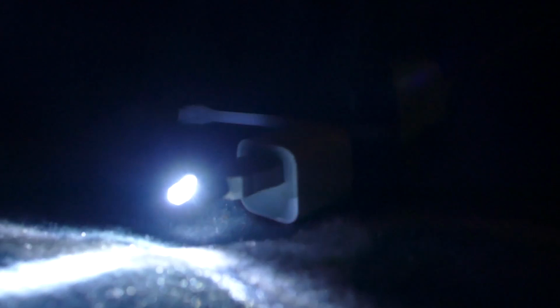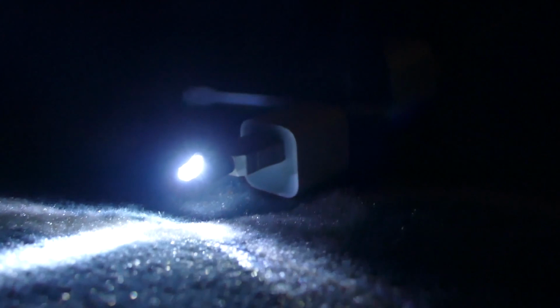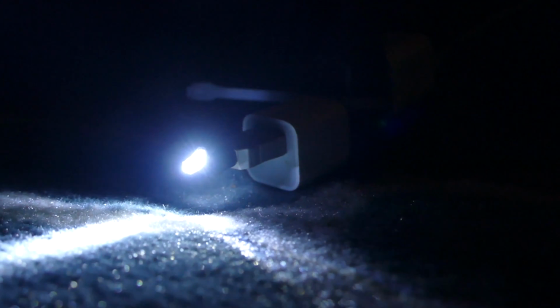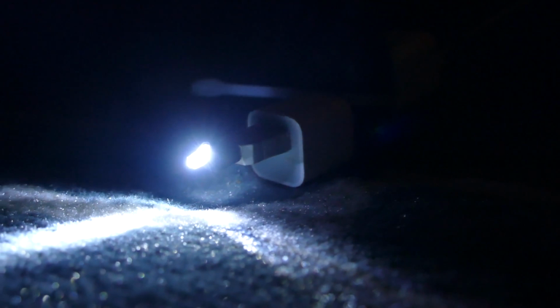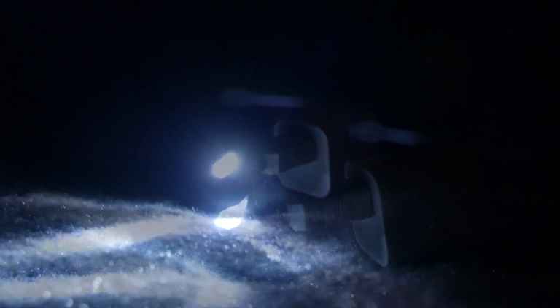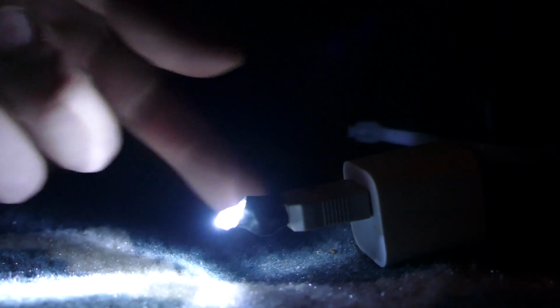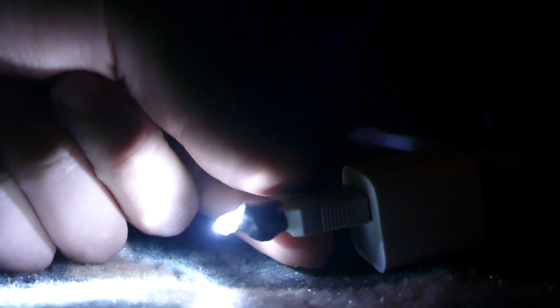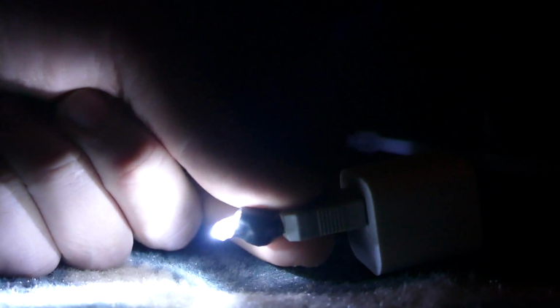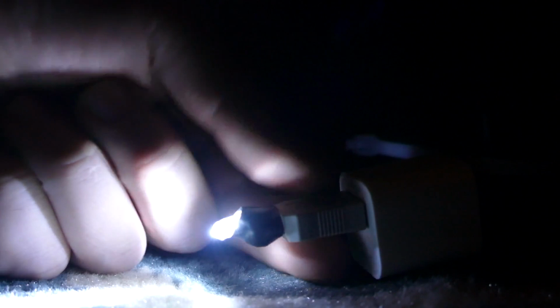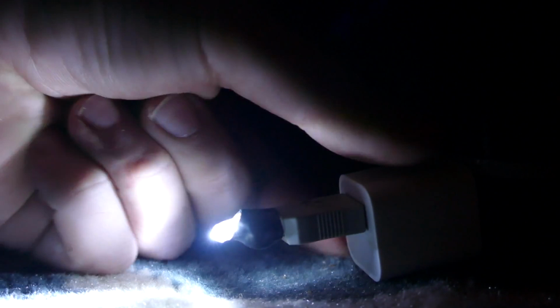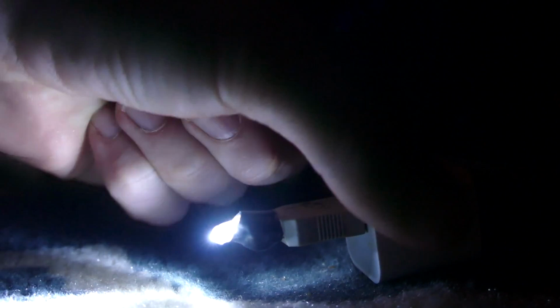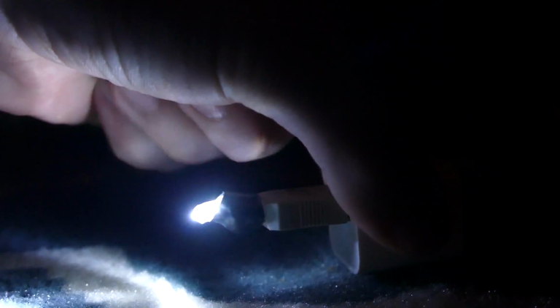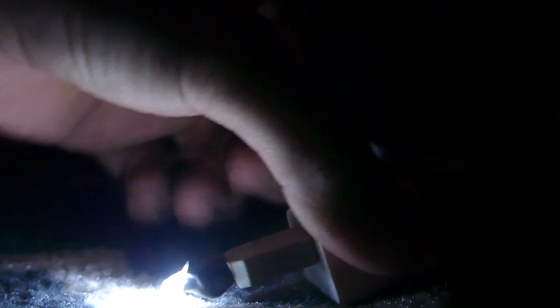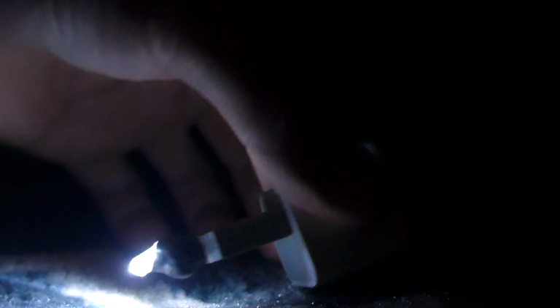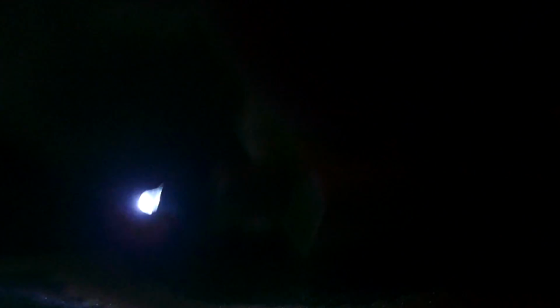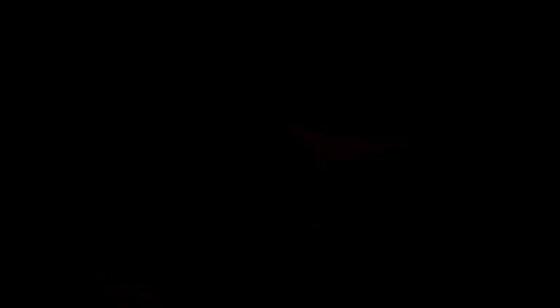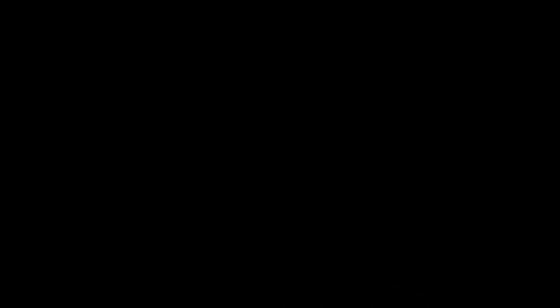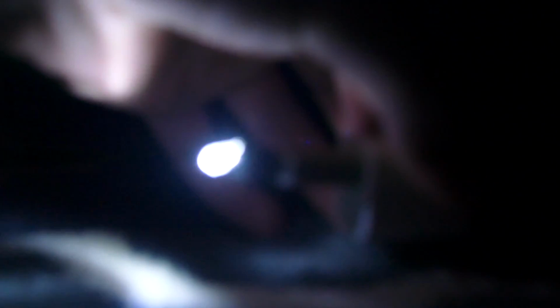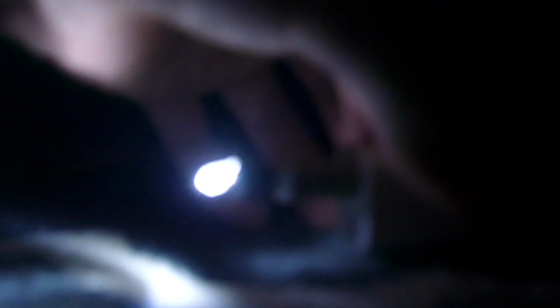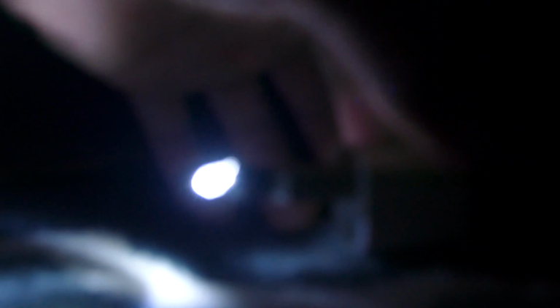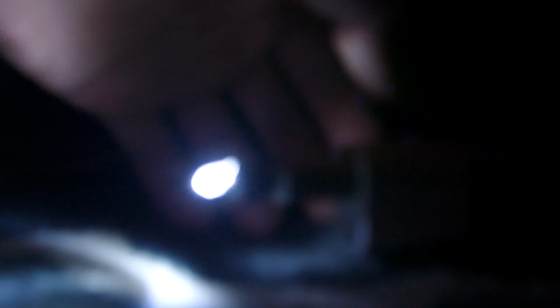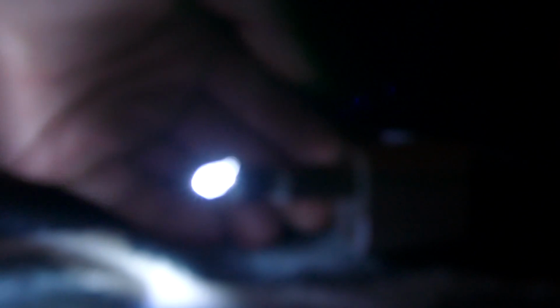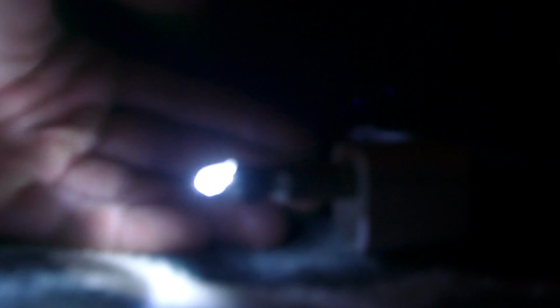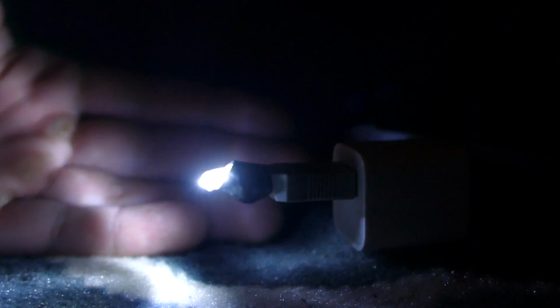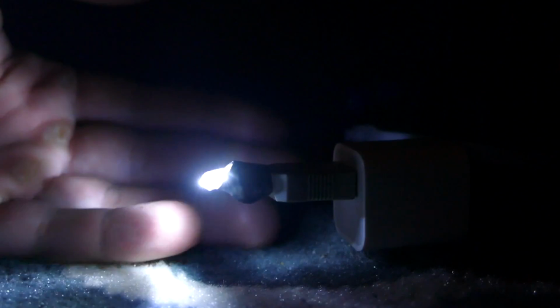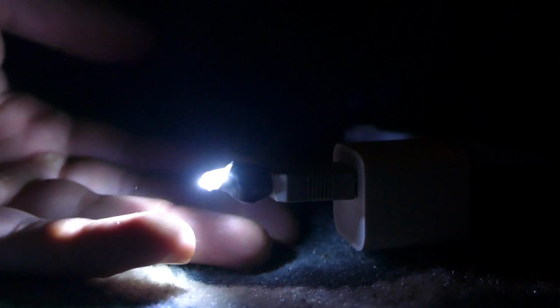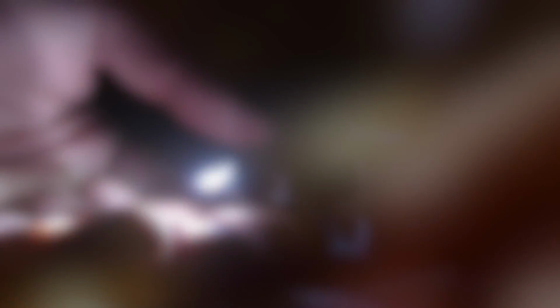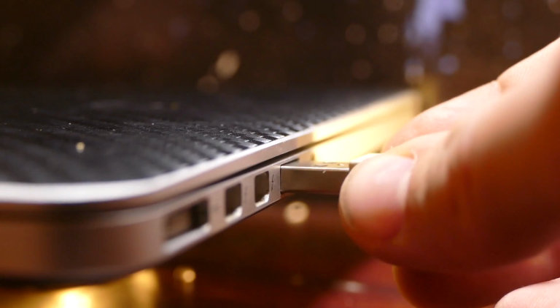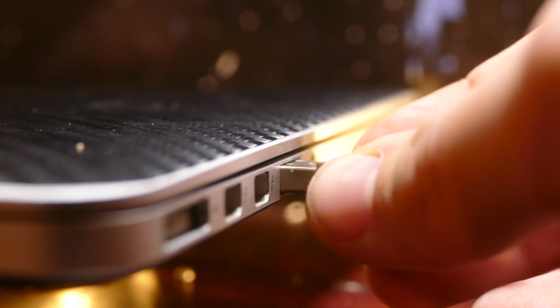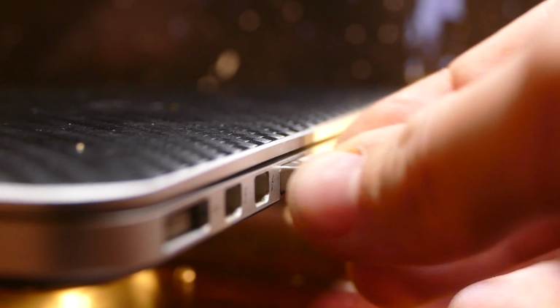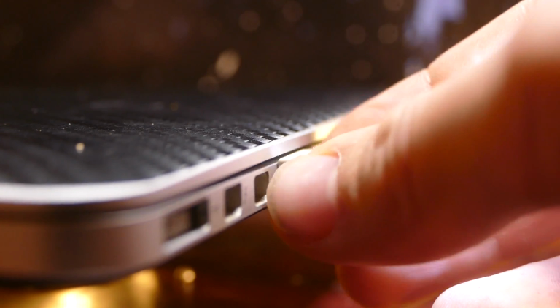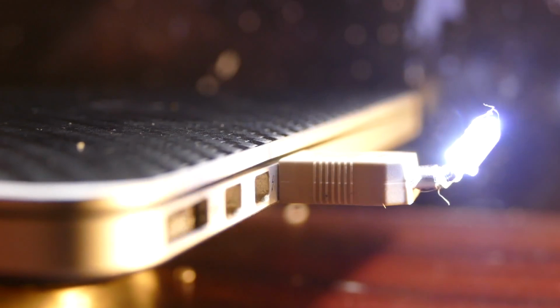Just plug it in the wall and there you go — makeshift nightlight. Or you can just leave this by your bed and plug it into your computer. If you ever lose something and you're too lazy to turn on the lights, you can use this.